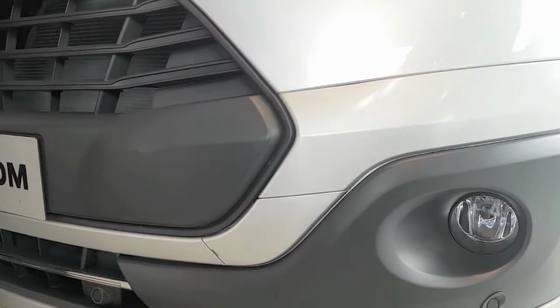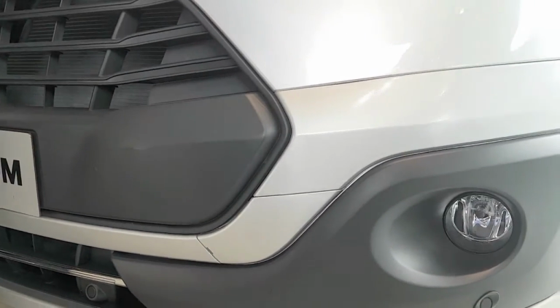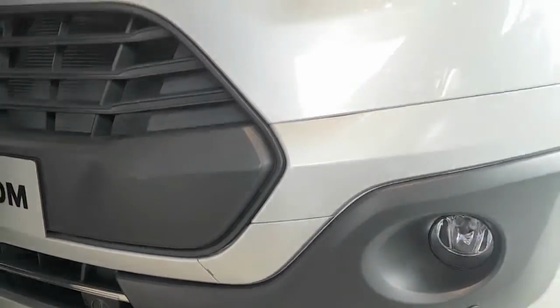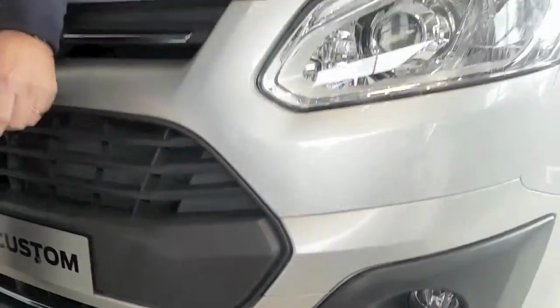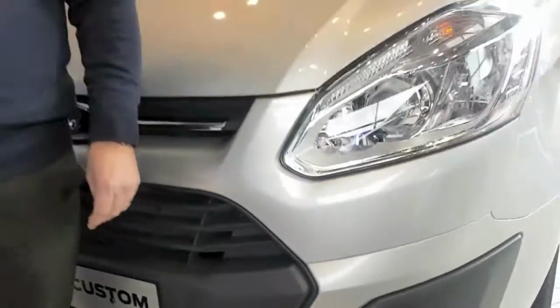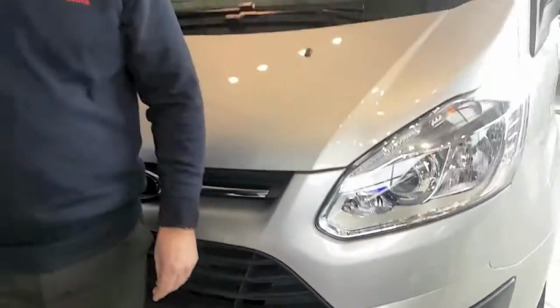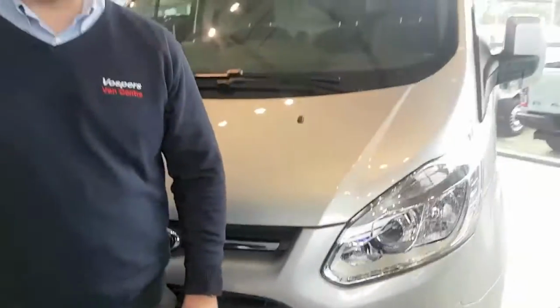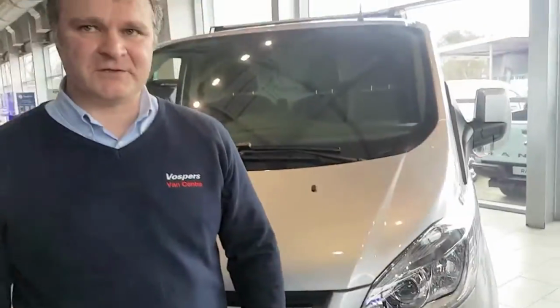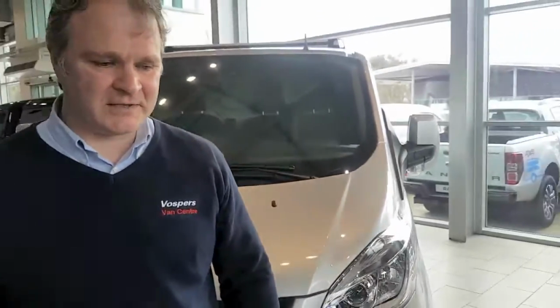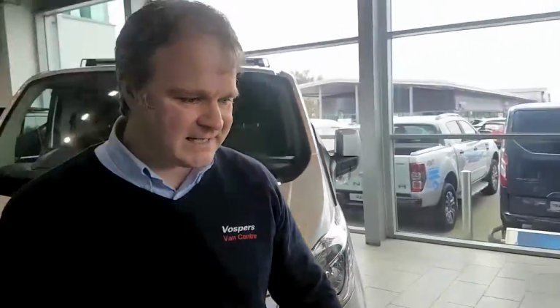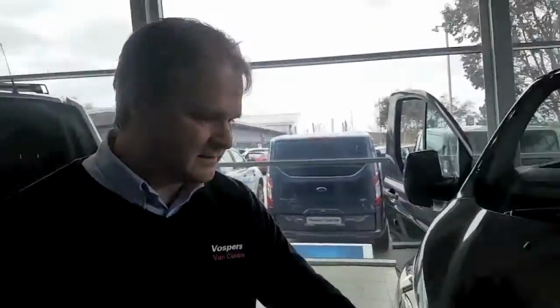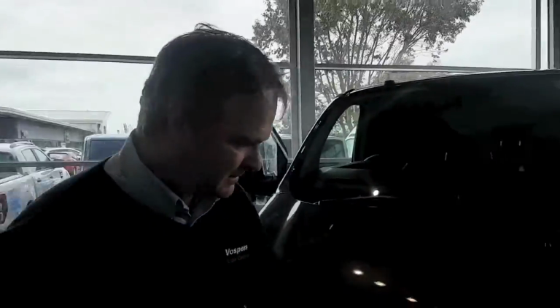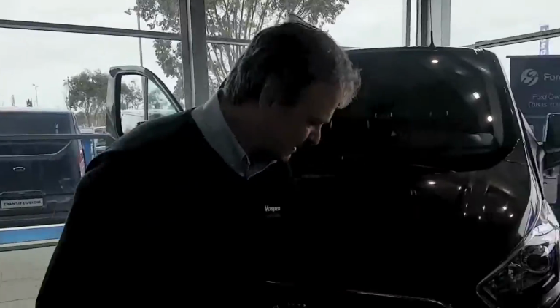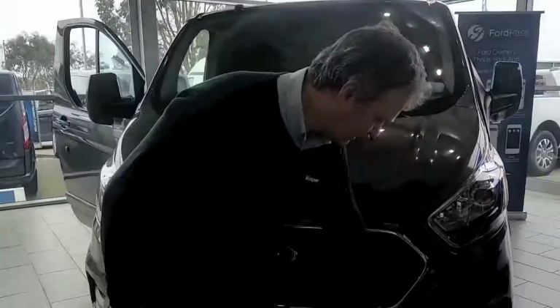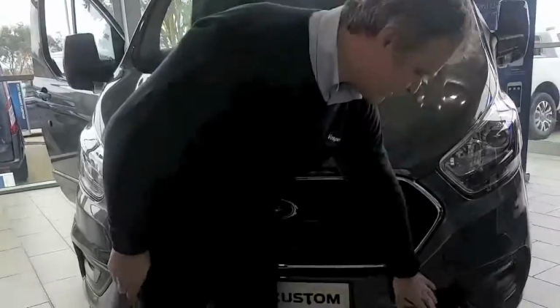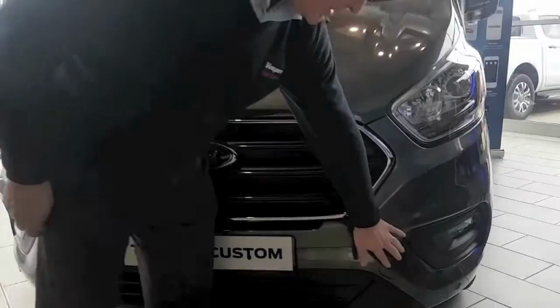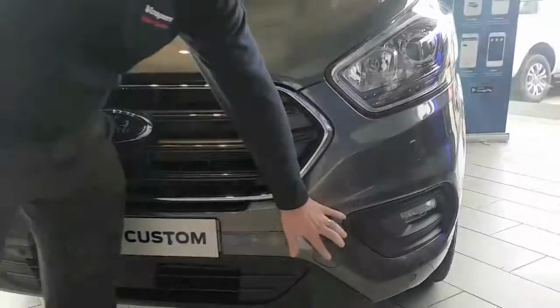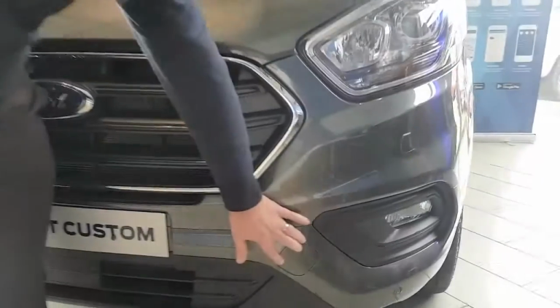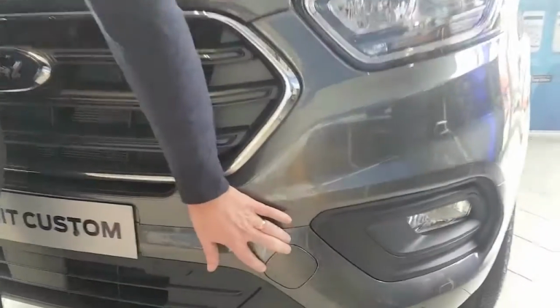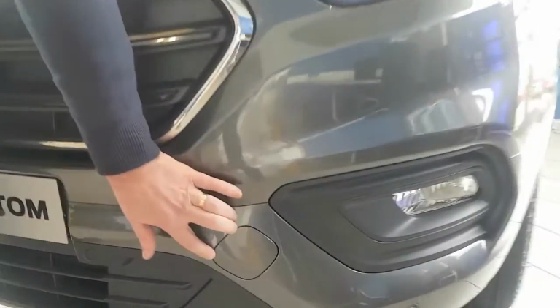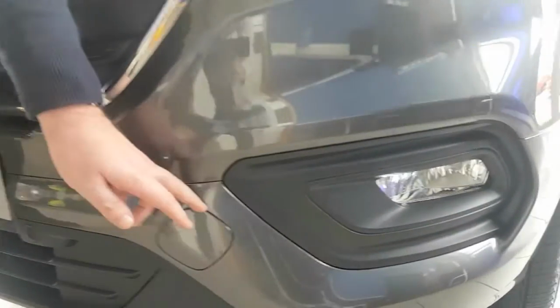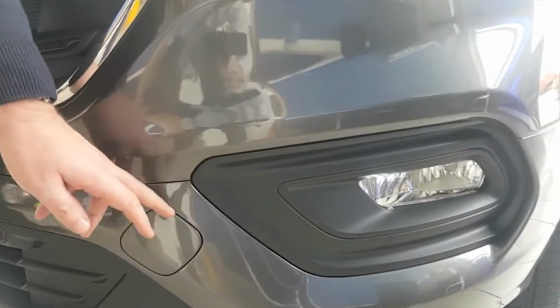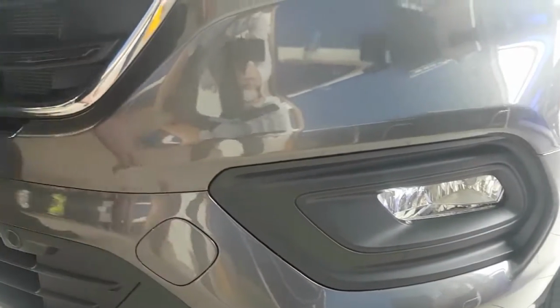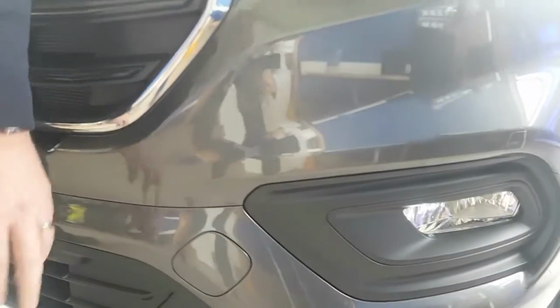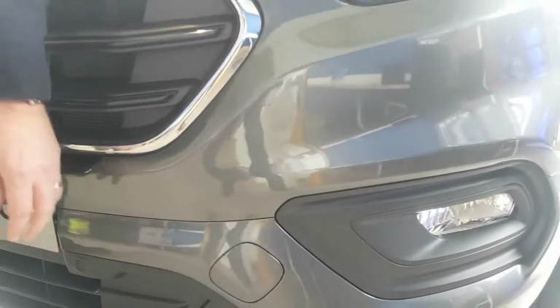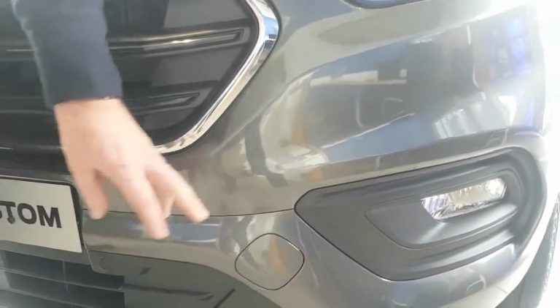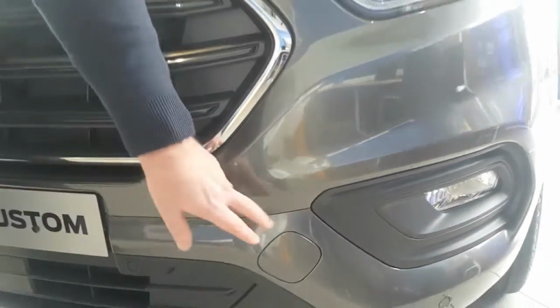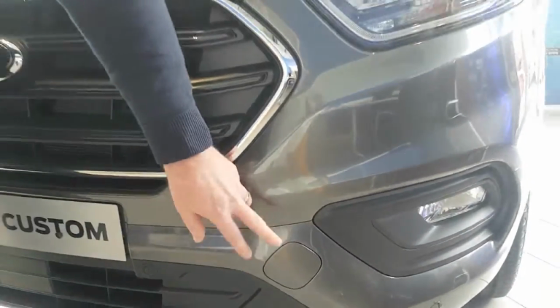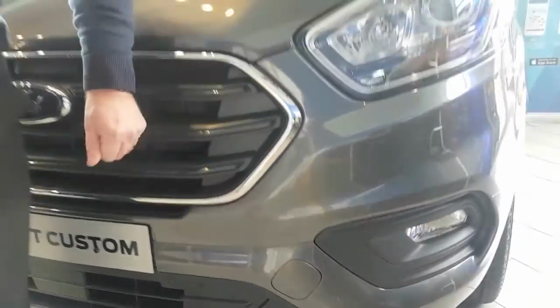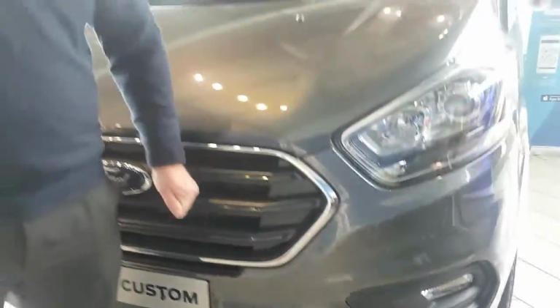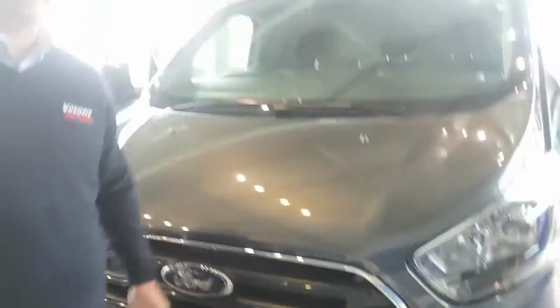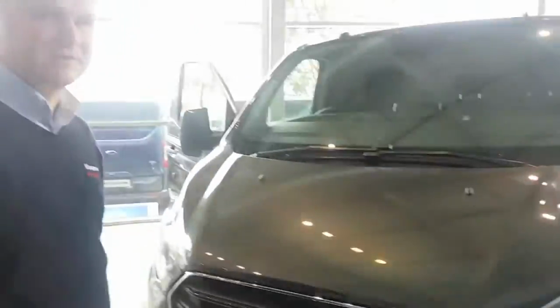On the later Transit Customs, that's anything built after 2018, it's a similar location built into the bumper here. Flip out the cap and you'll see a hole that you screw the towing eye into.